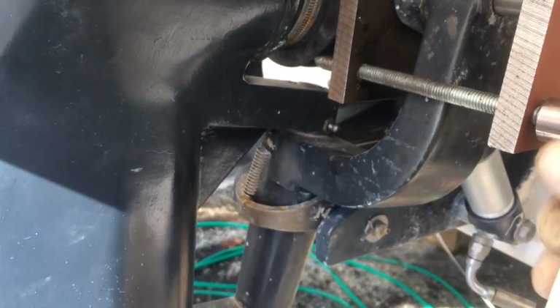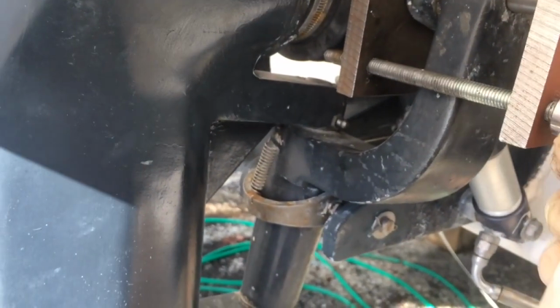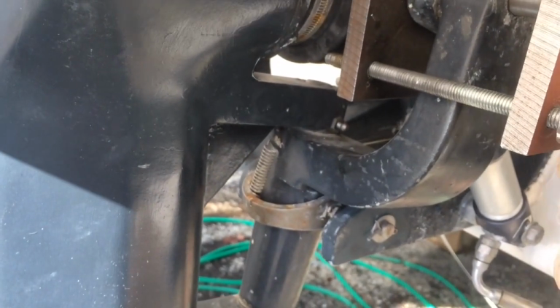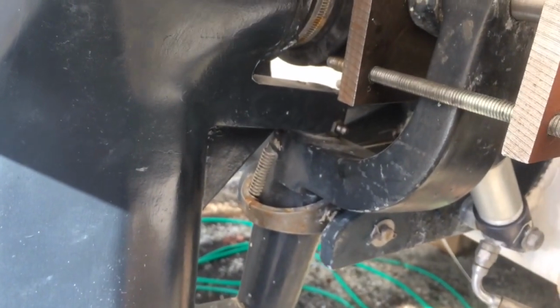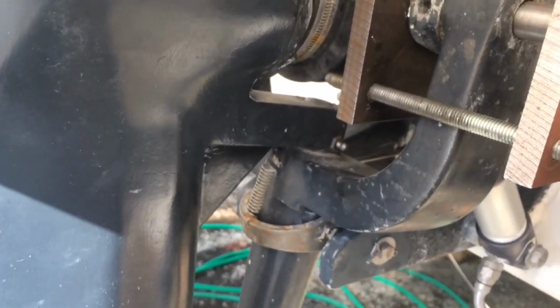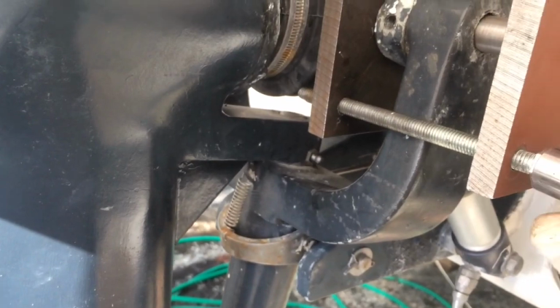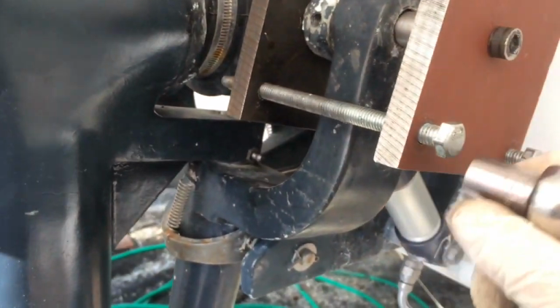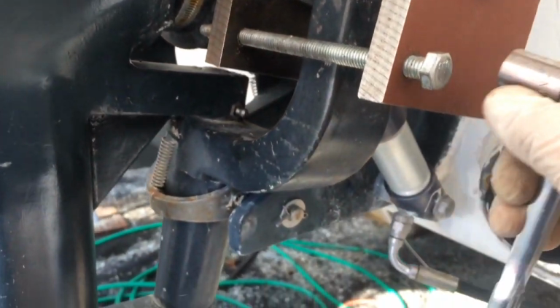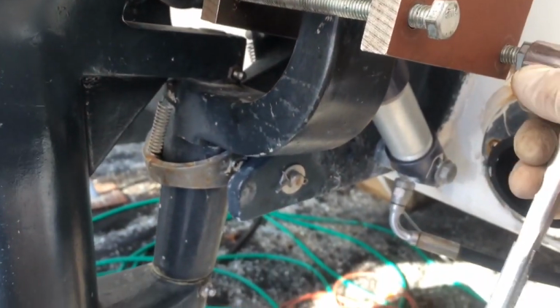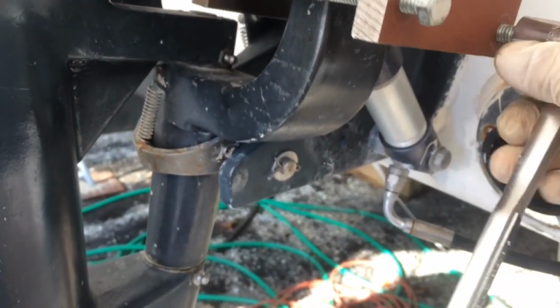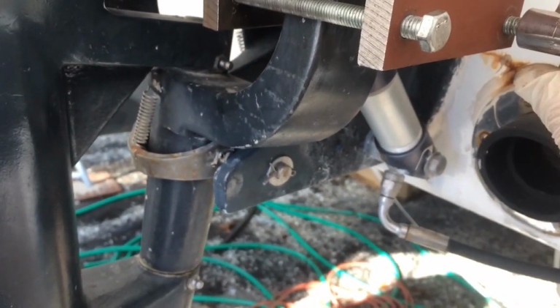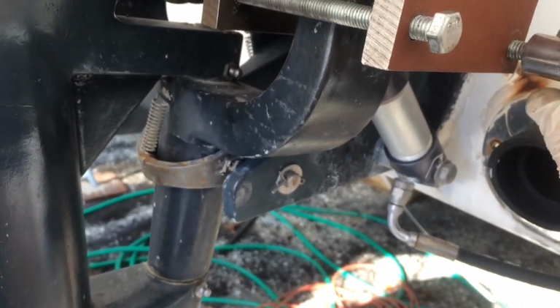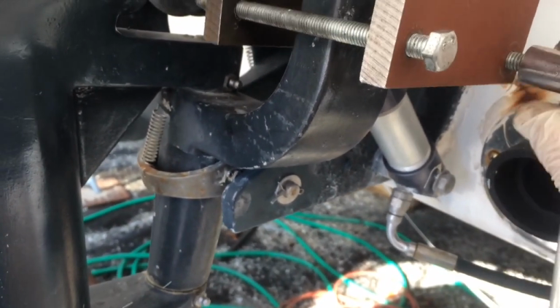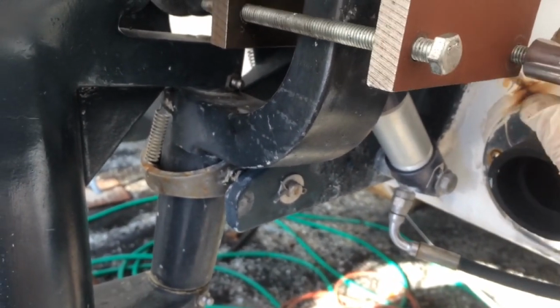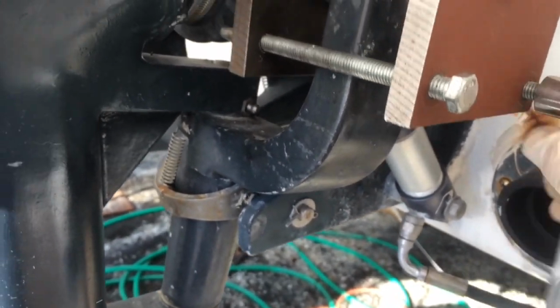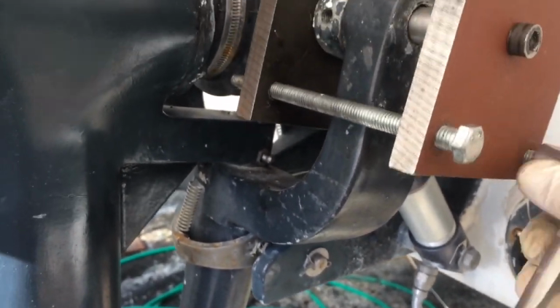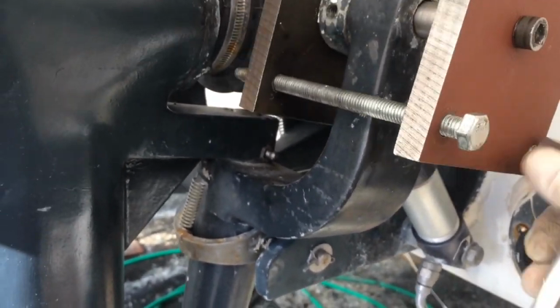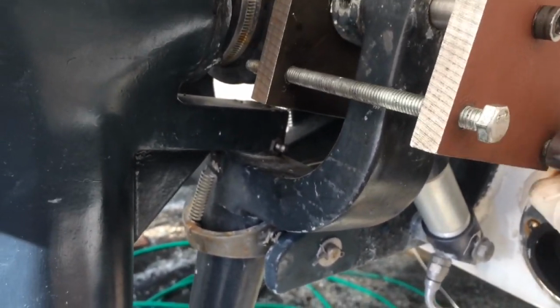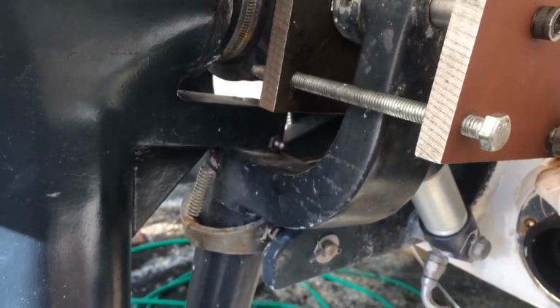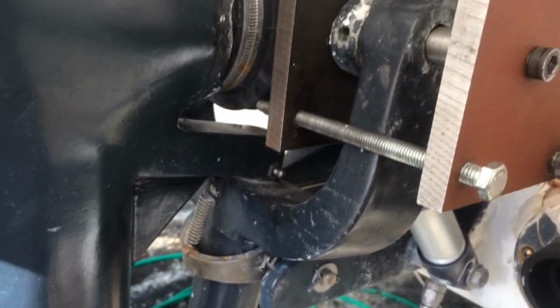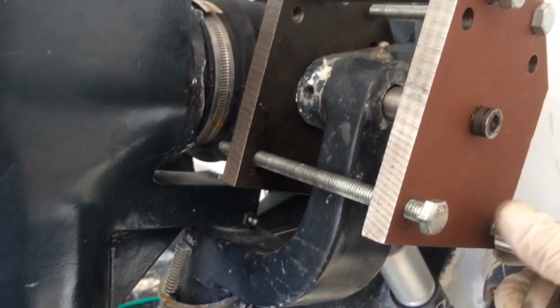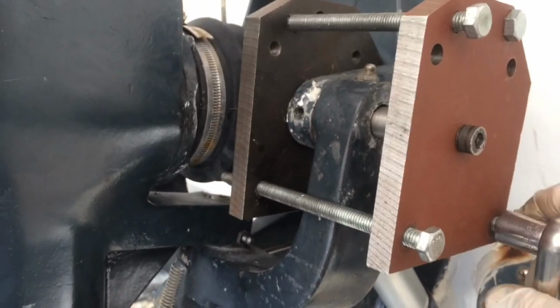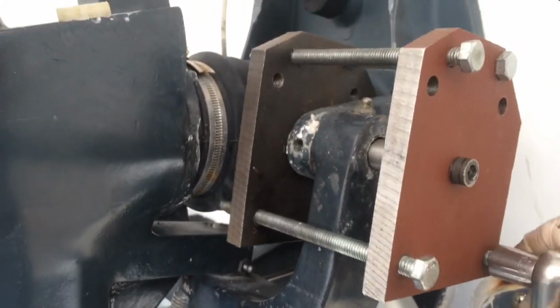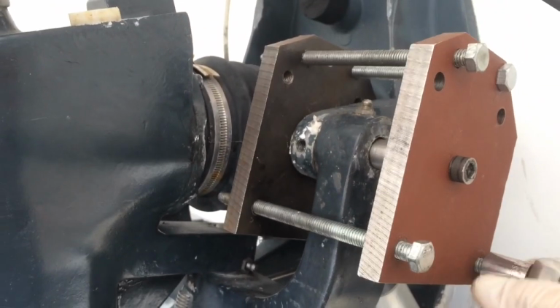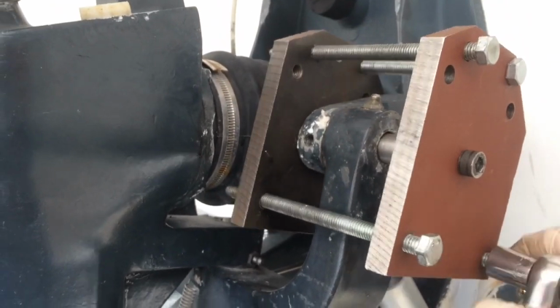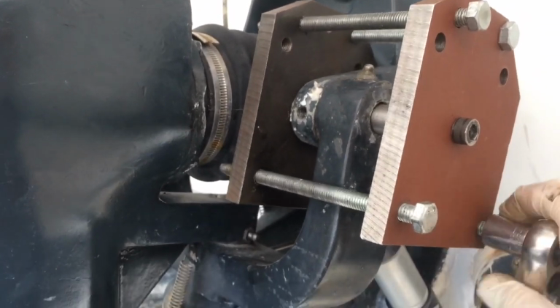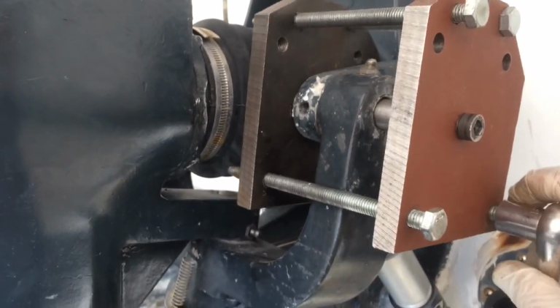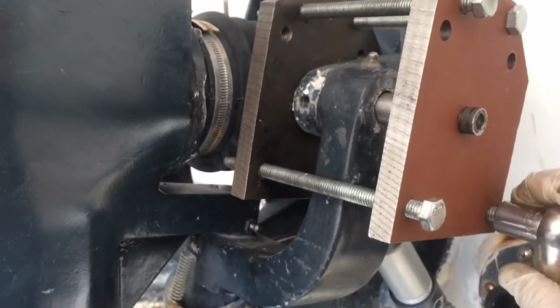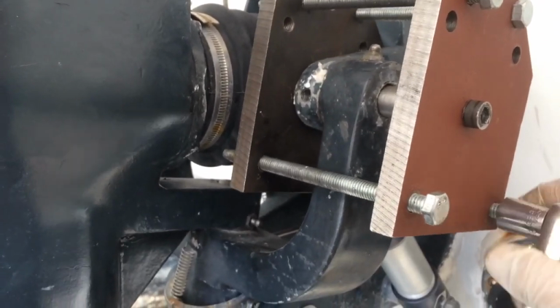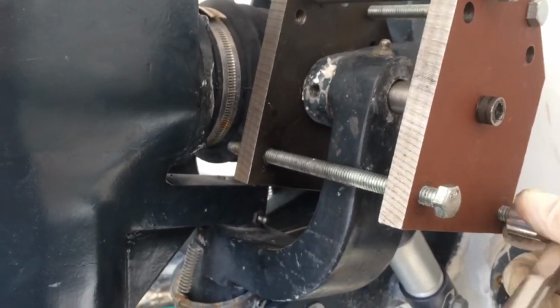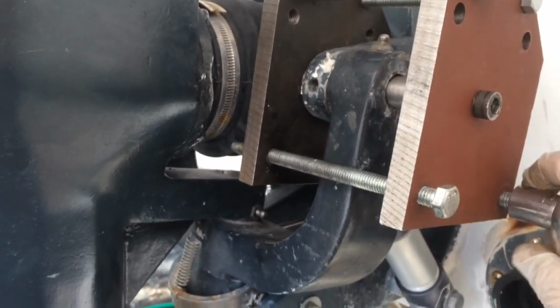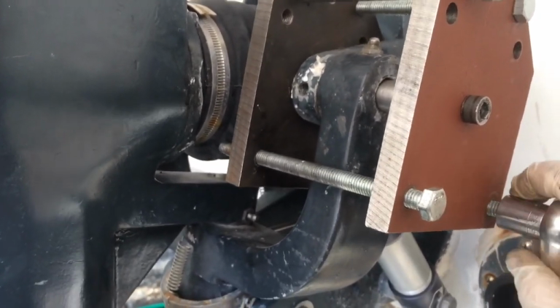Right now all I'm doing is just taking it off — very easy to do. Get it off and then we're going to push the pin the rest of the way out so we can clean up the drive leg for the next season.